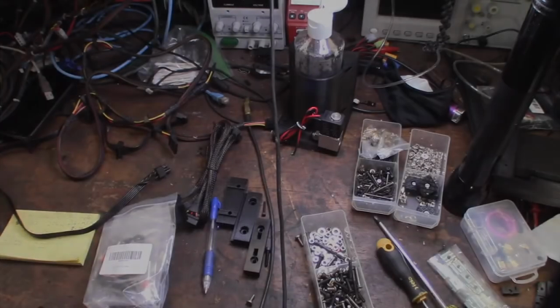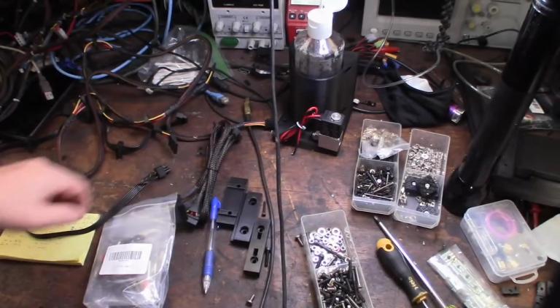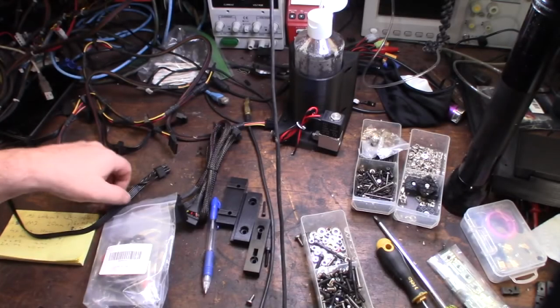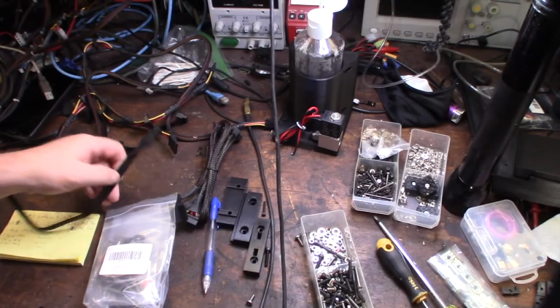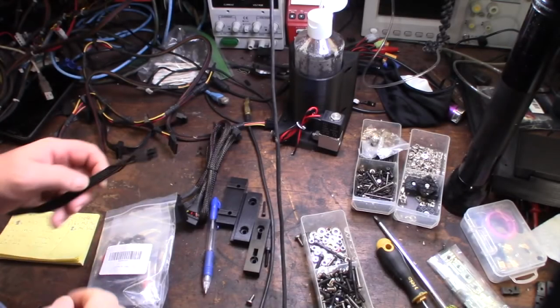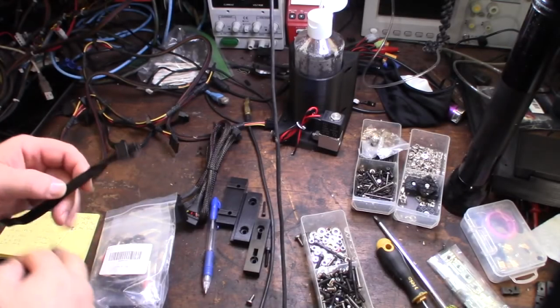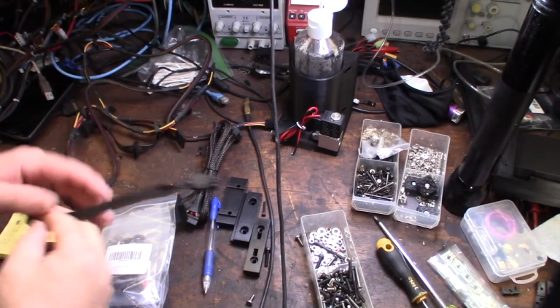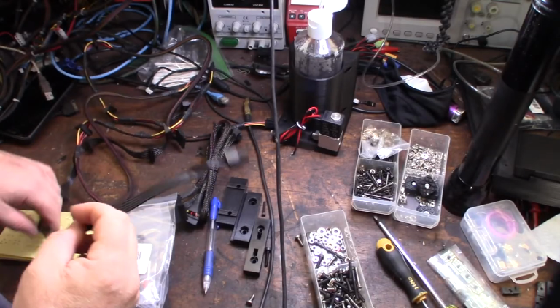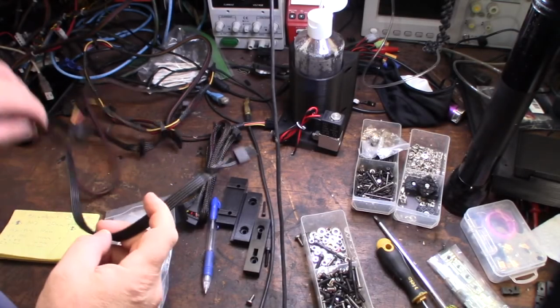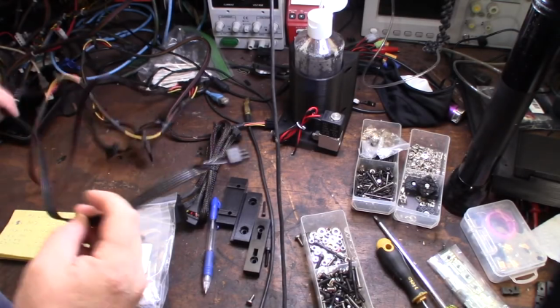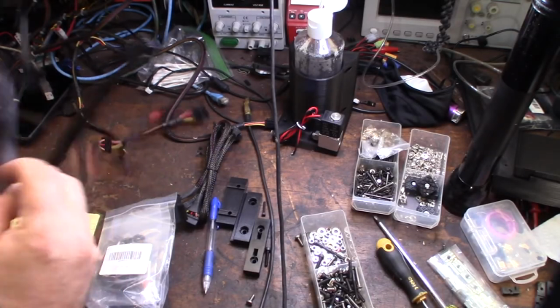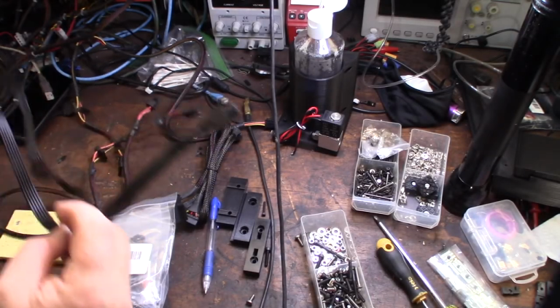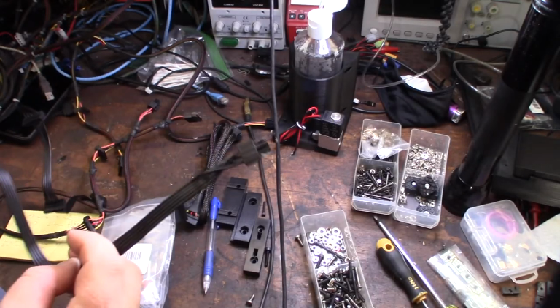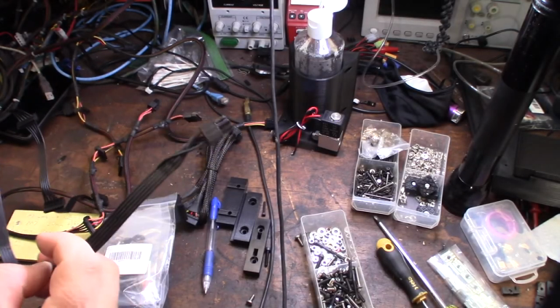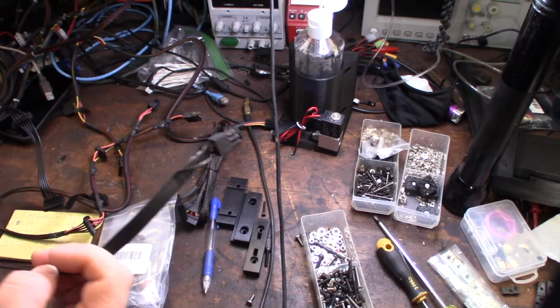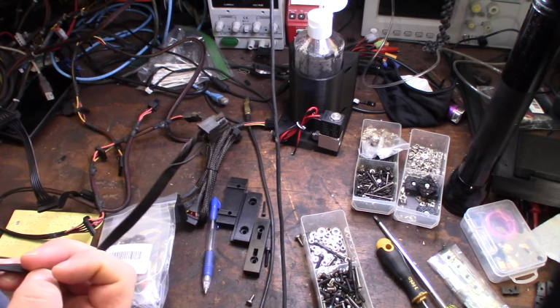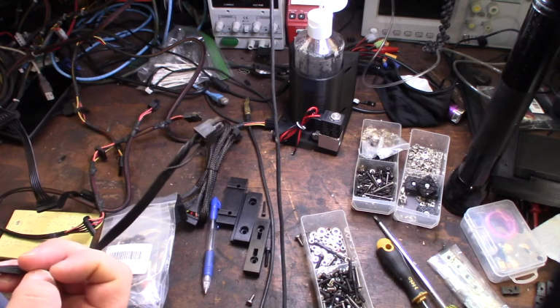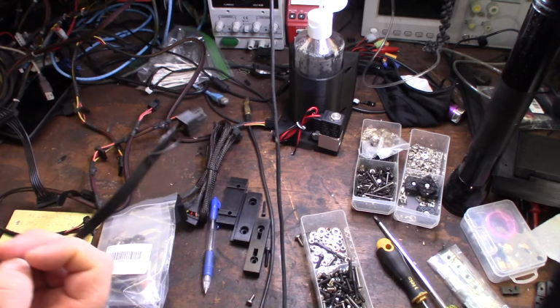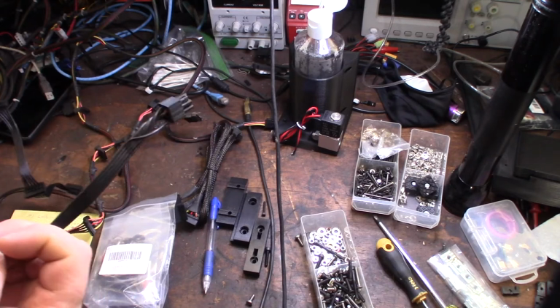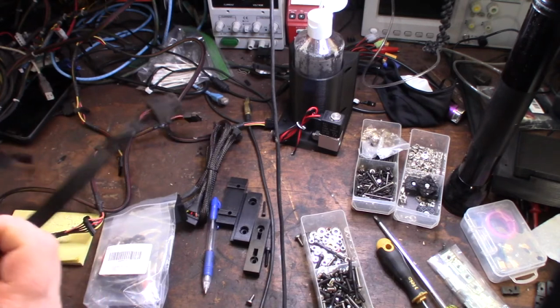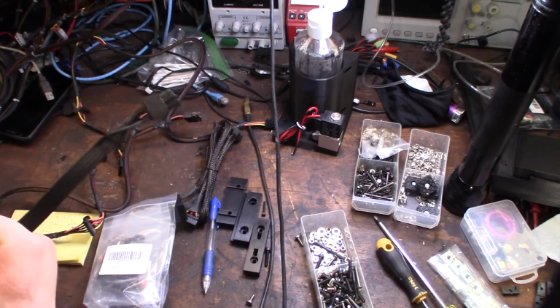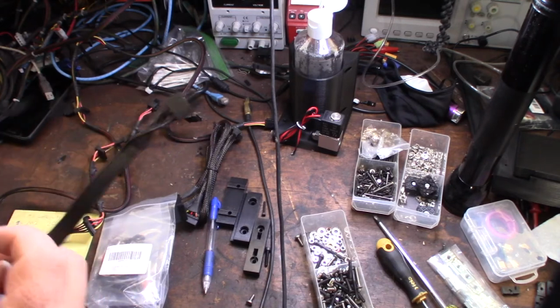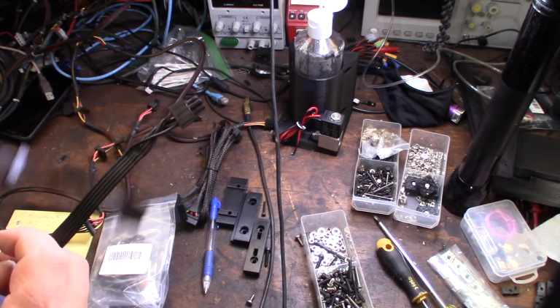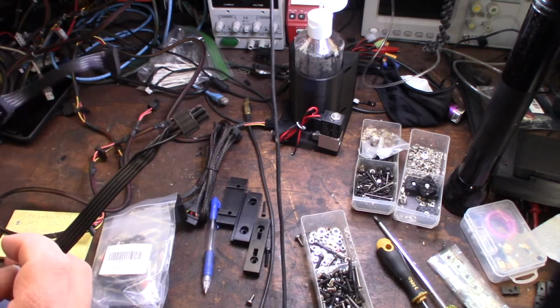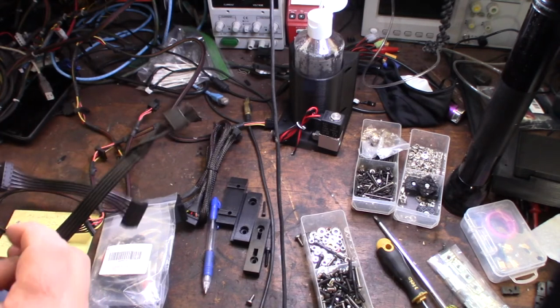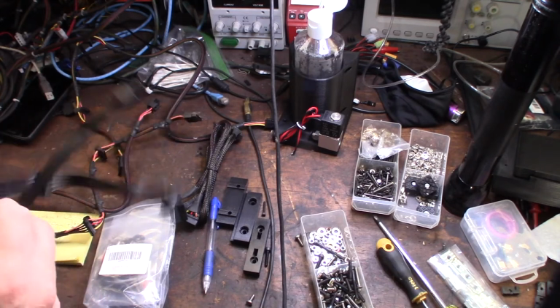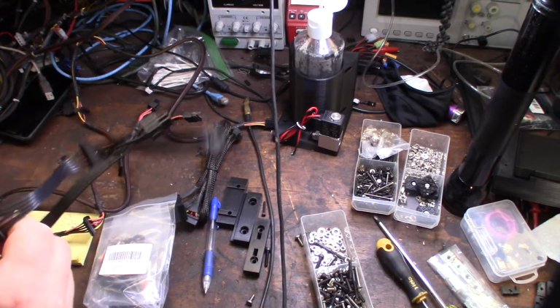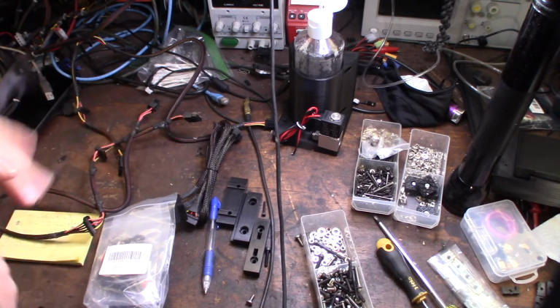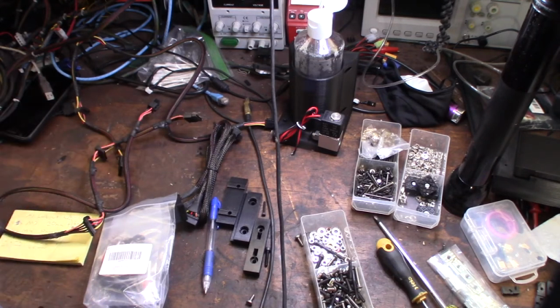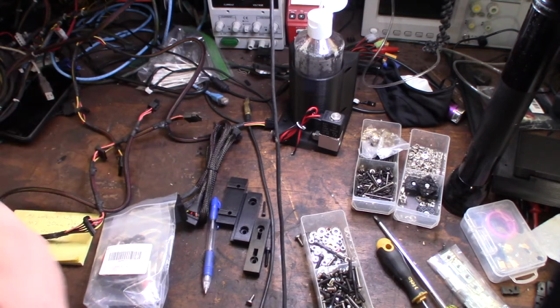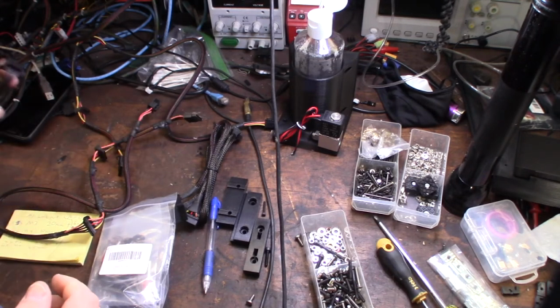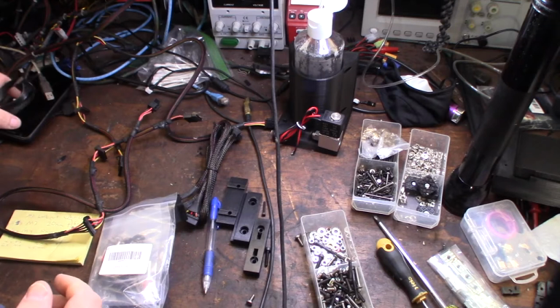Hey guys, what's happening? I made a previous video of my Corsair Power Supply burning cables, so I thought I'd show you how to re-pin a Molex connector.